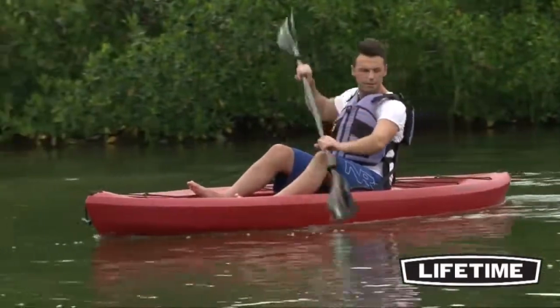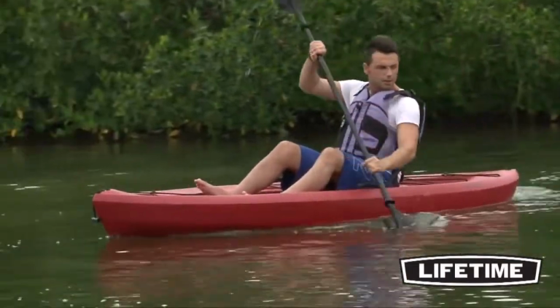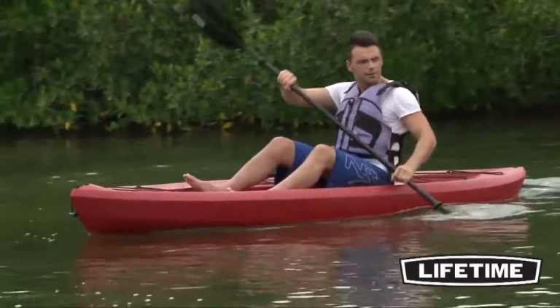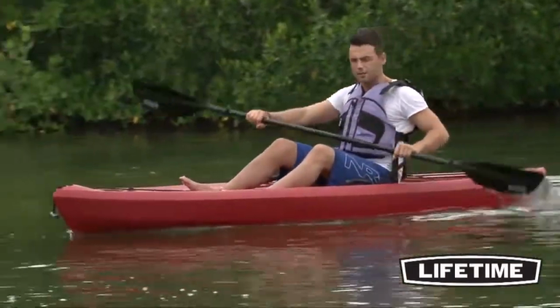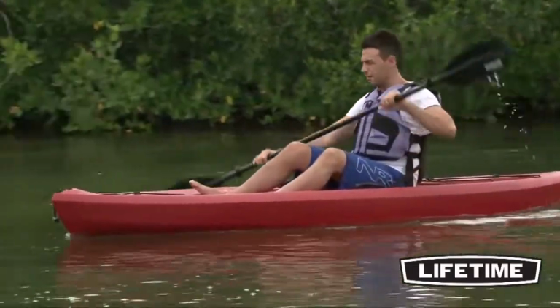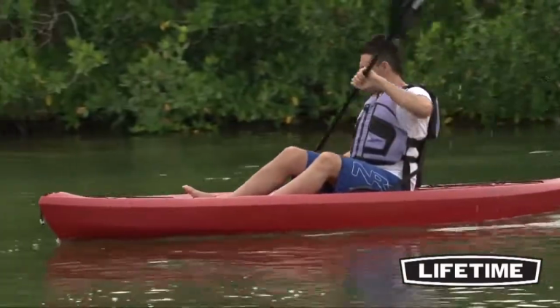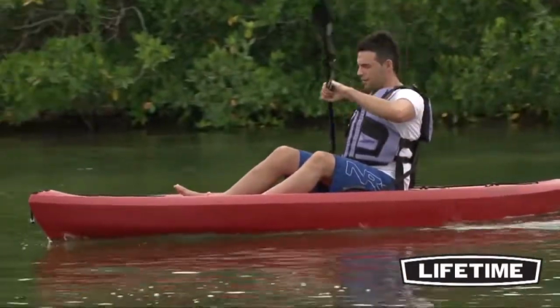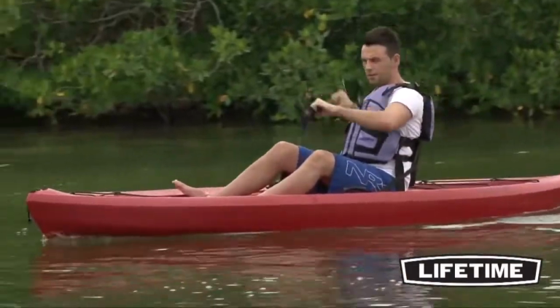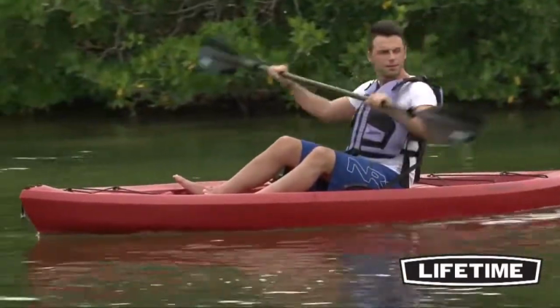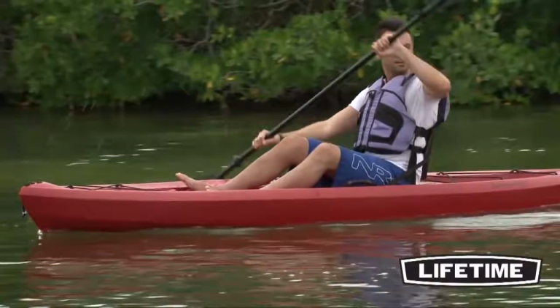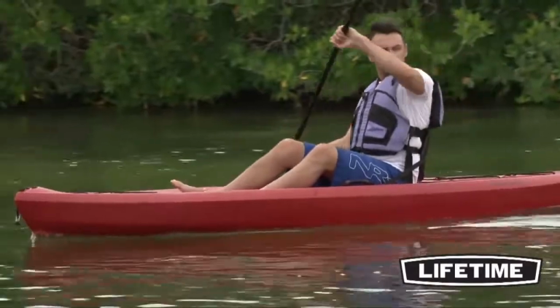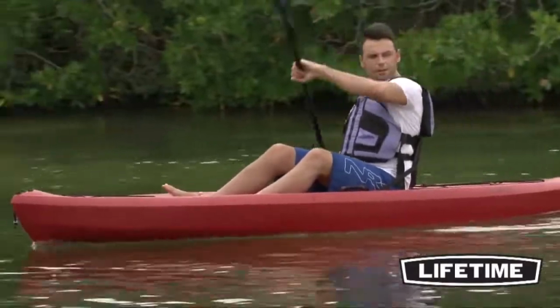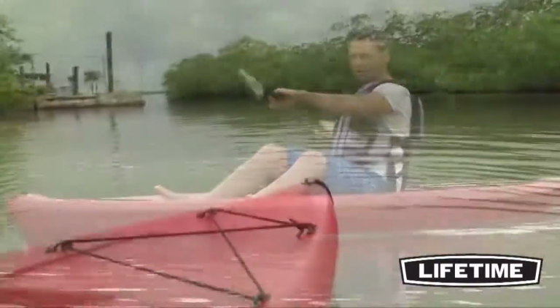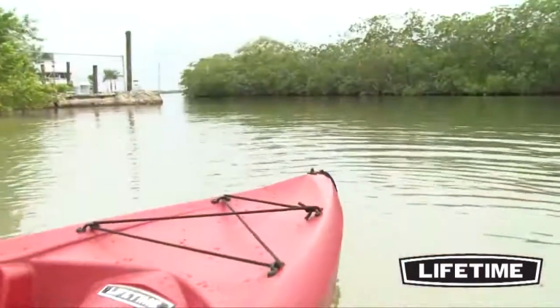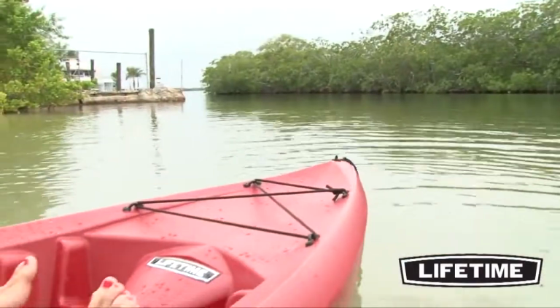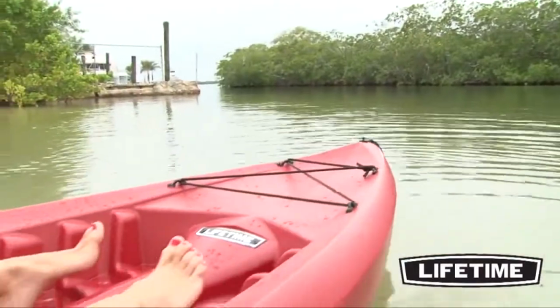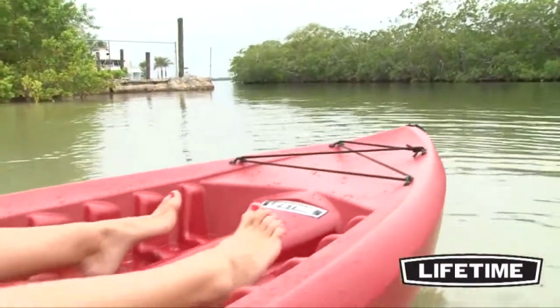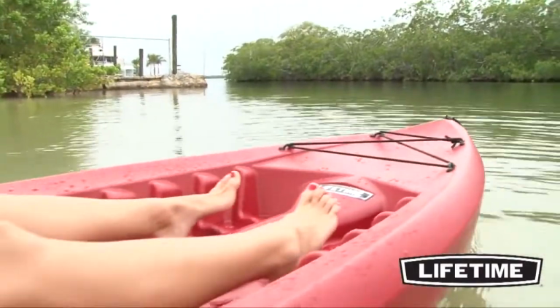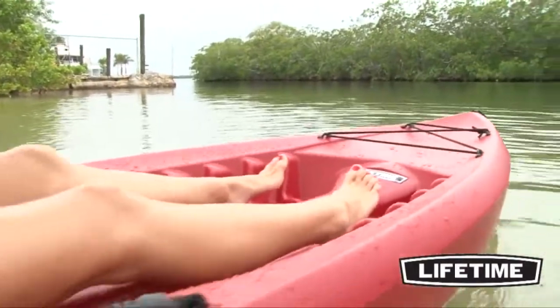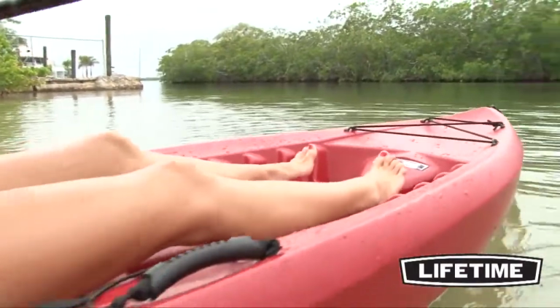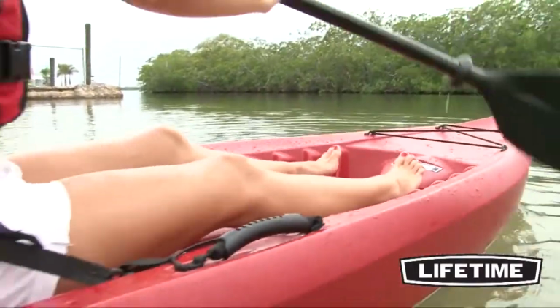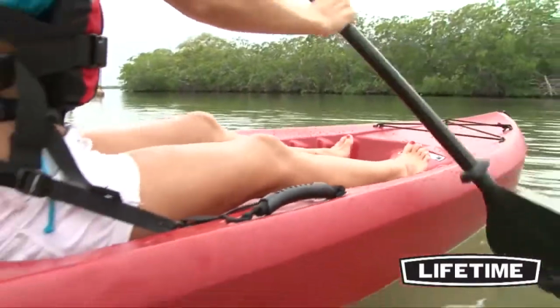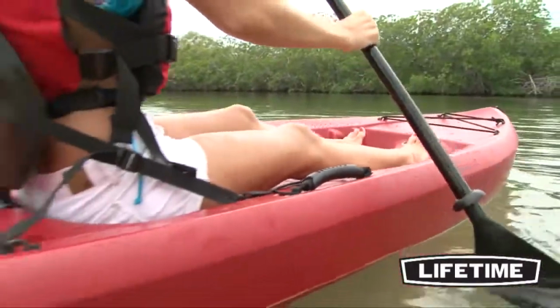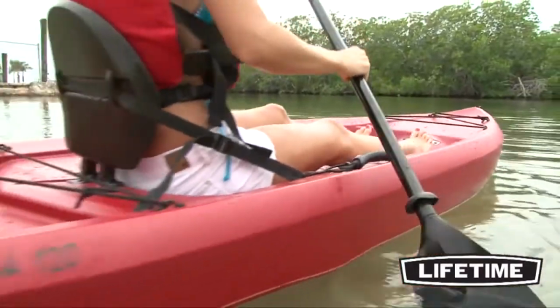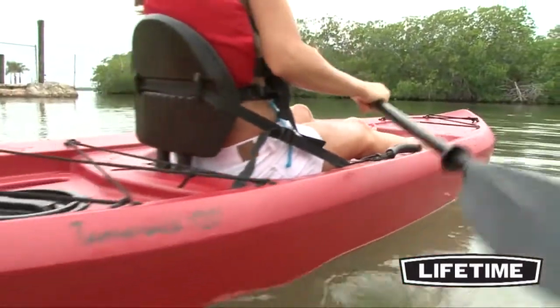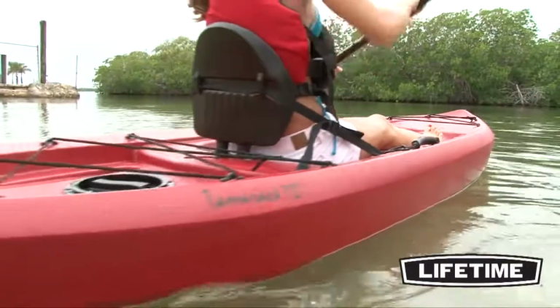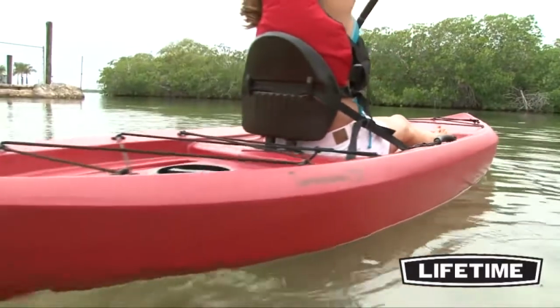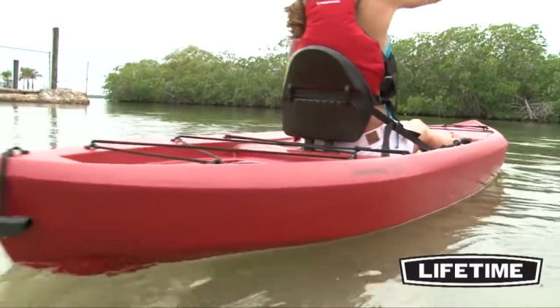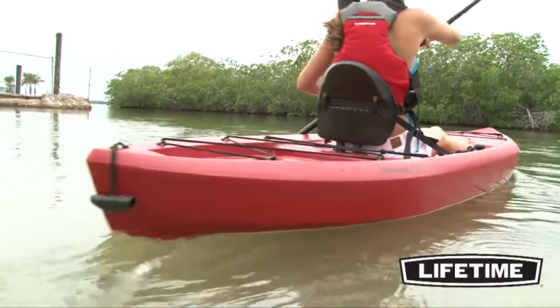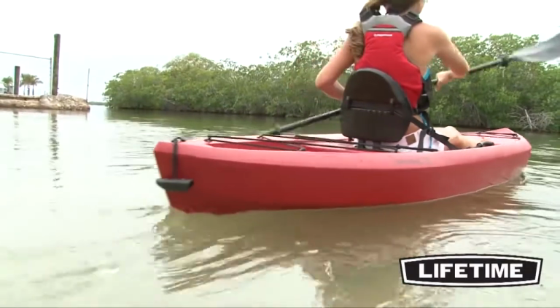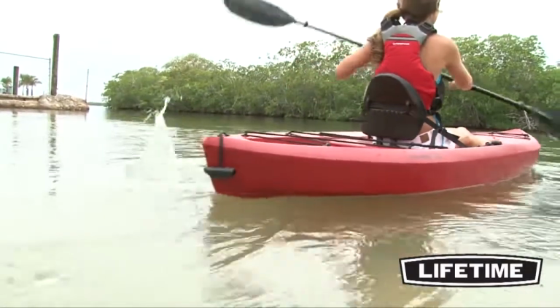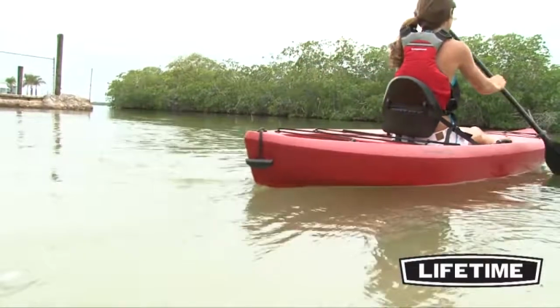No matter your recreational kayaking destination, the Tamarack is the perfect companion with its stability and durable design. So take your family on the next paddling excursion and enjoy the great outdoors with the Tamarack Kayak from Lifetime Products.